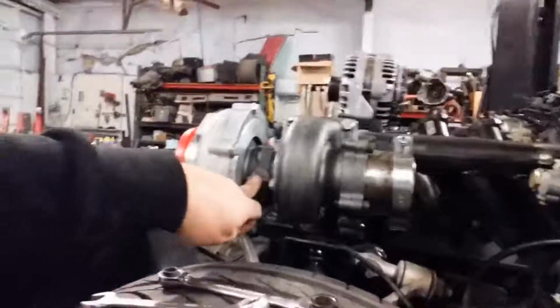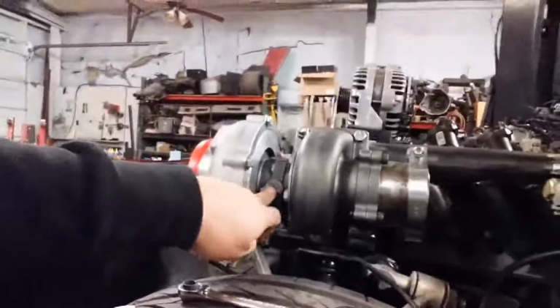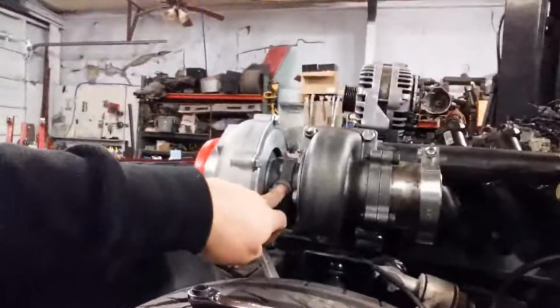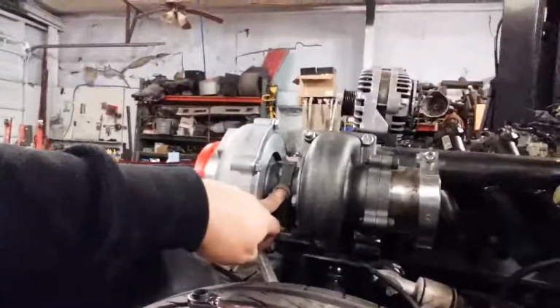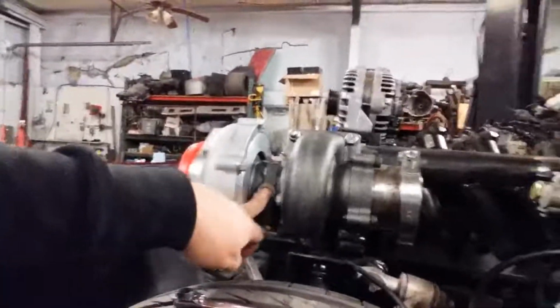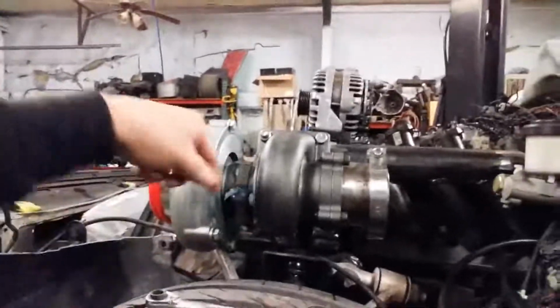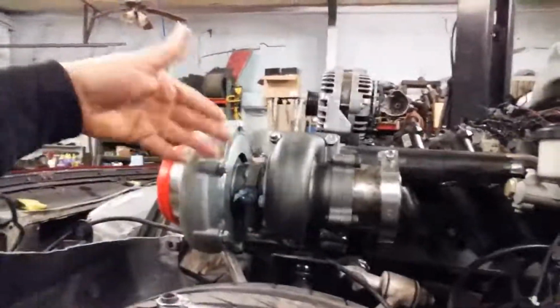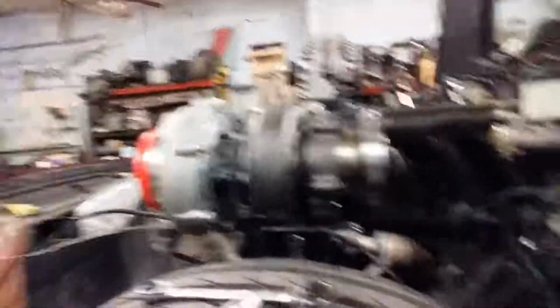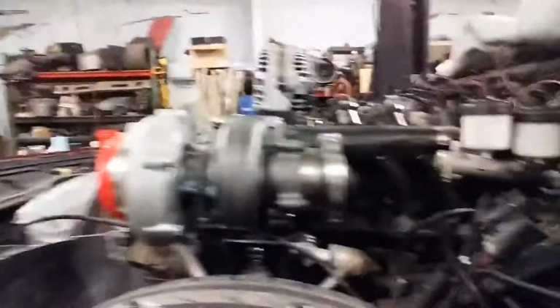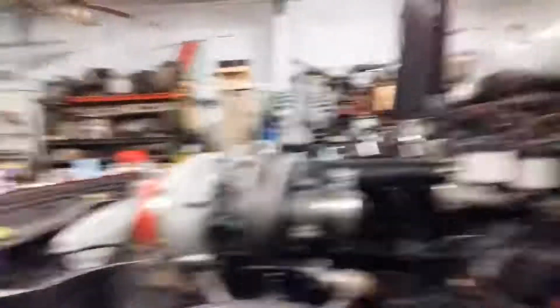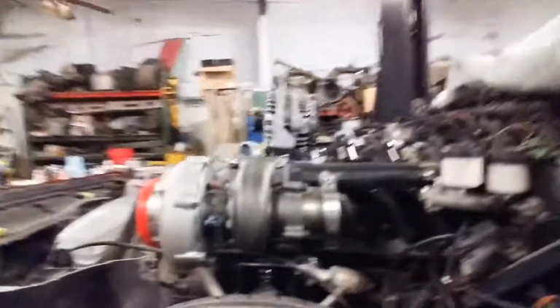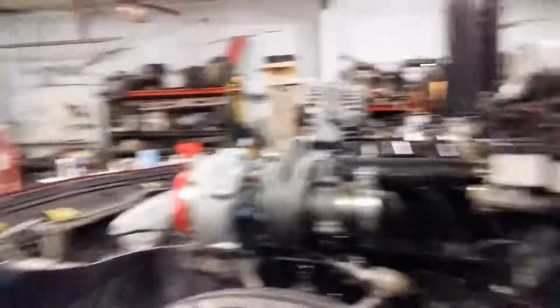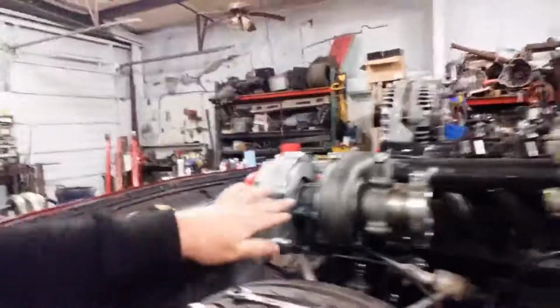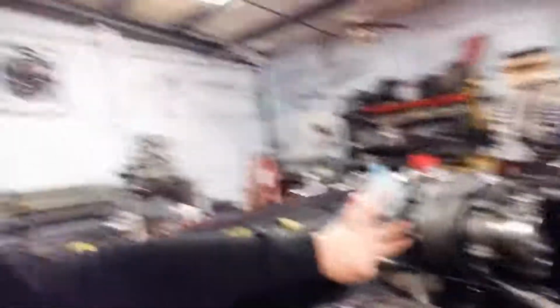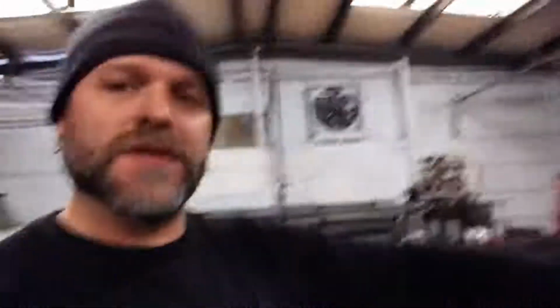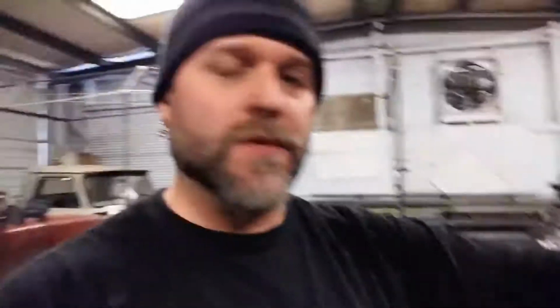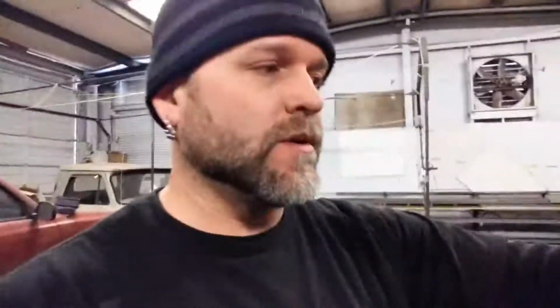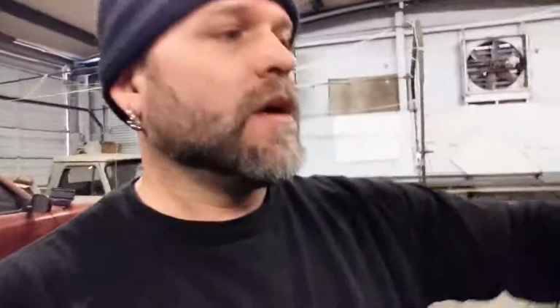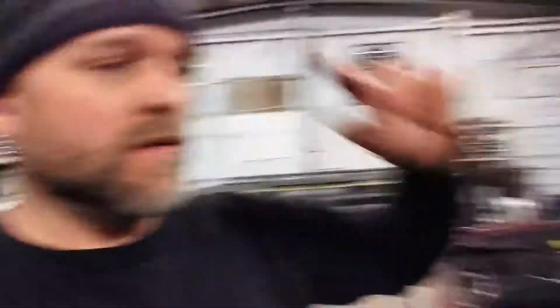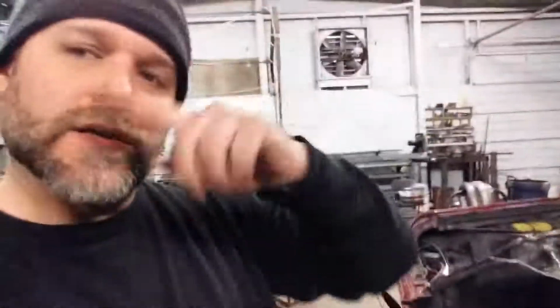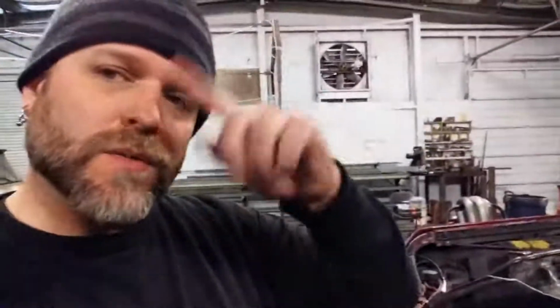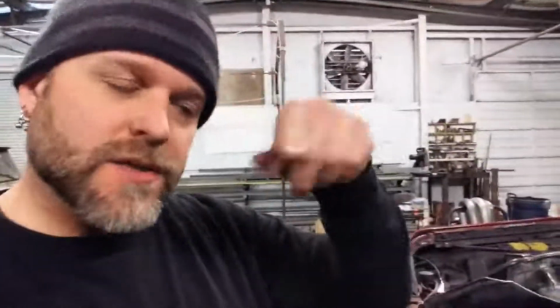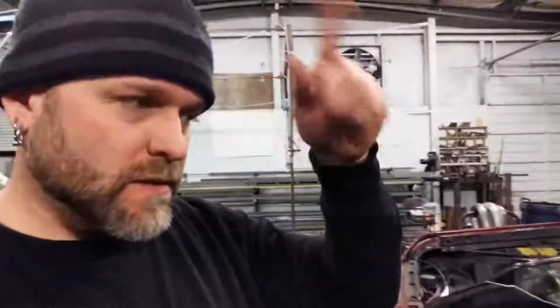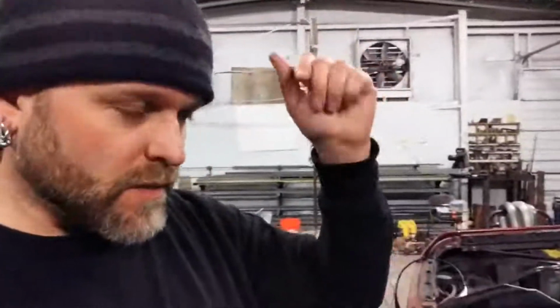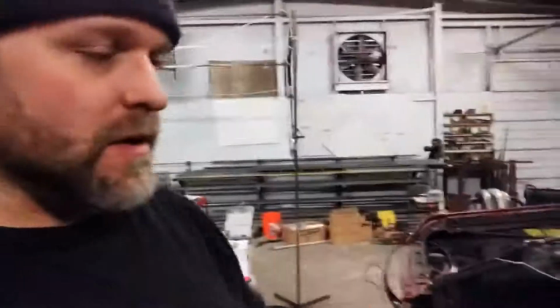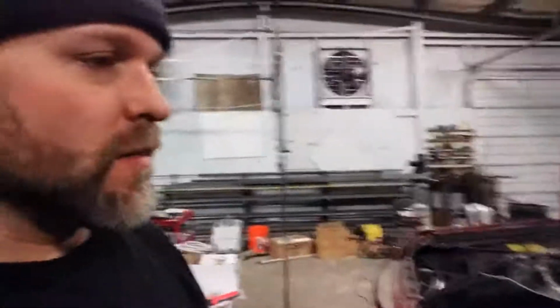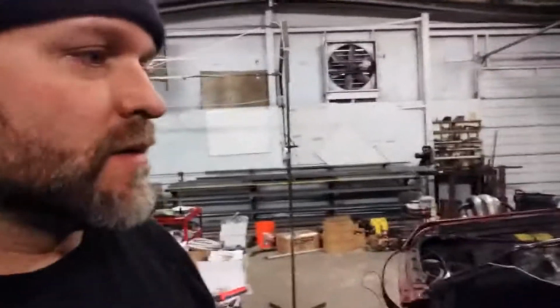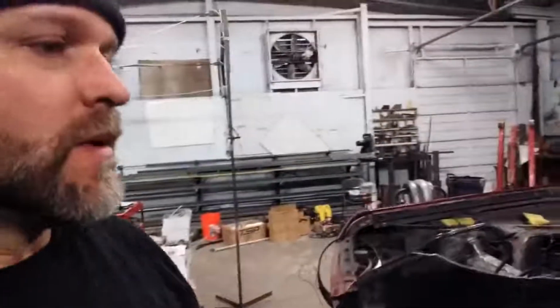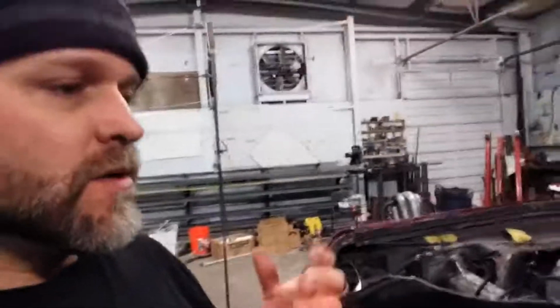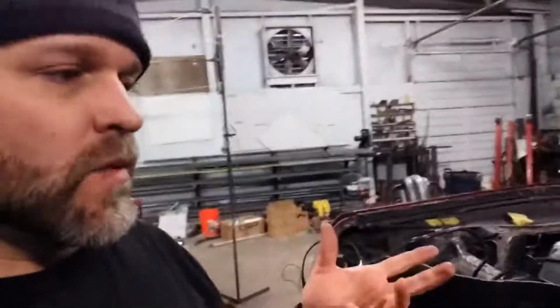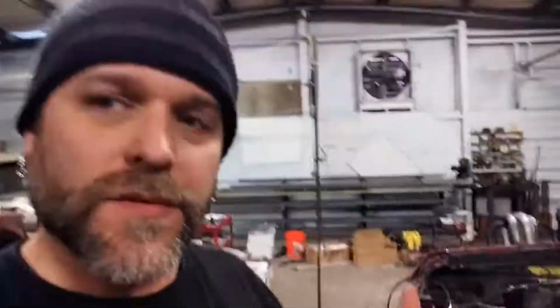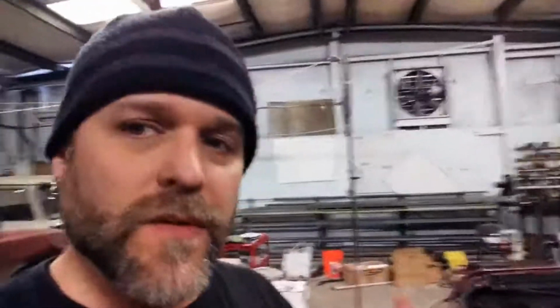Then of course you've got your water in and out. As far as I know, it's not very specific on directional flow for the water, though granted you have the rotation of the turbine there, so you kind of want to go with the flow of that.